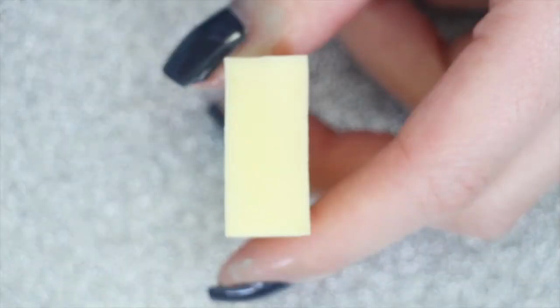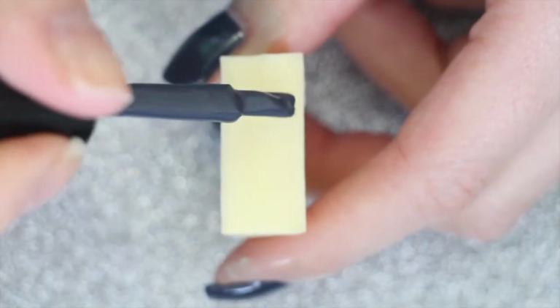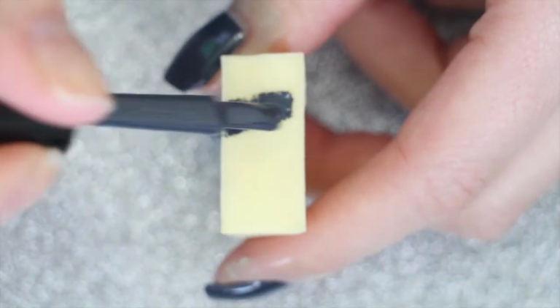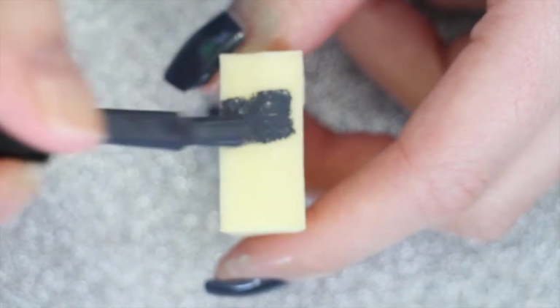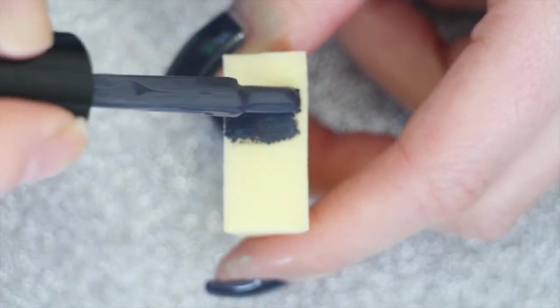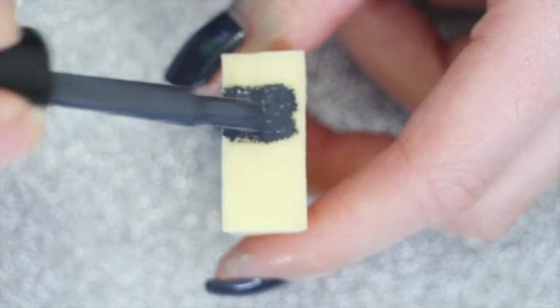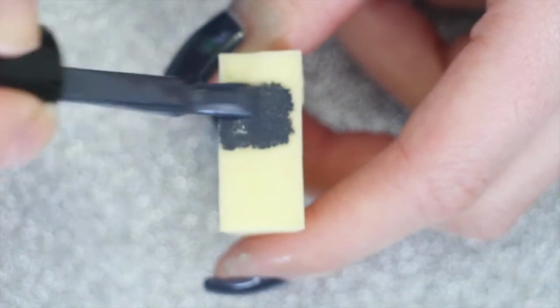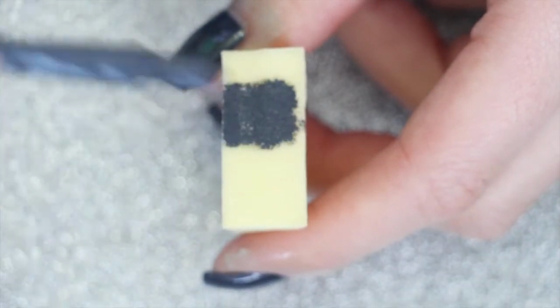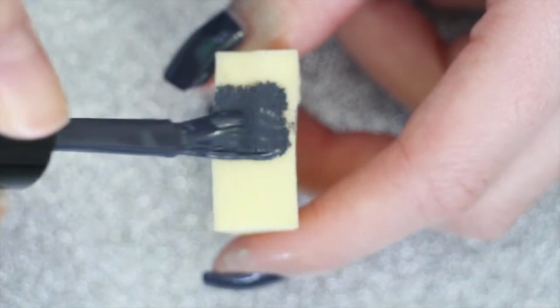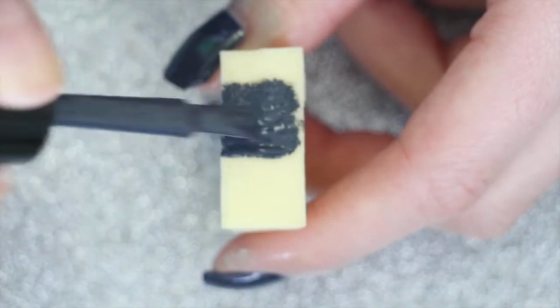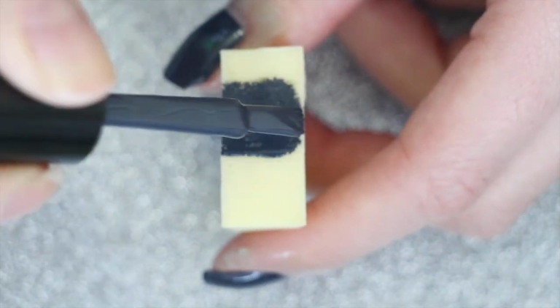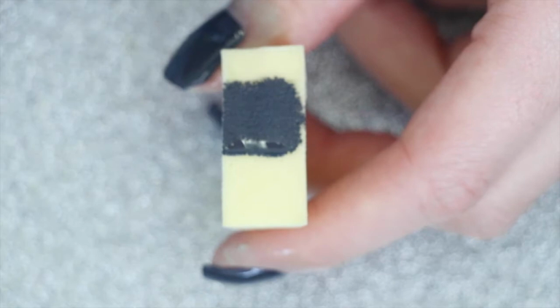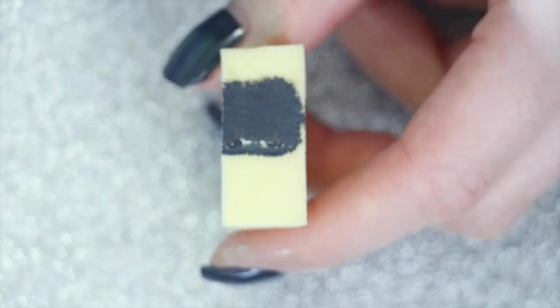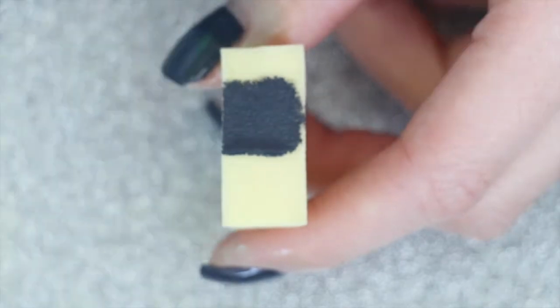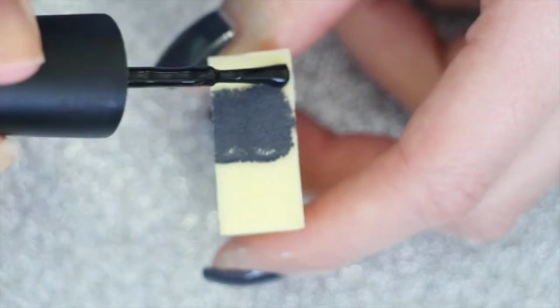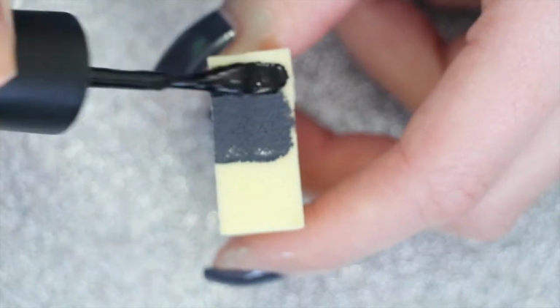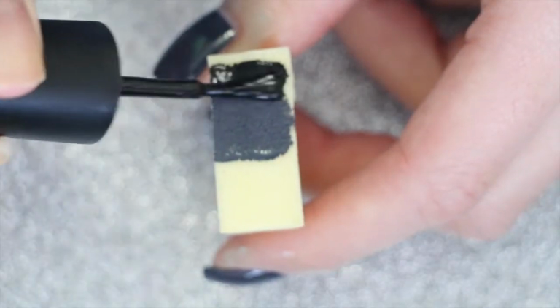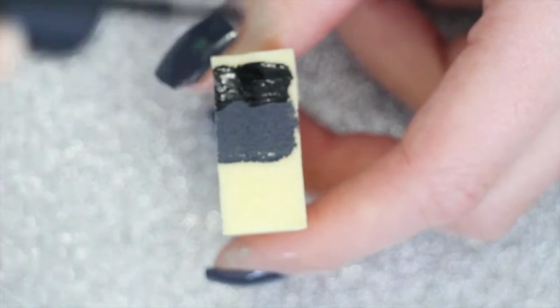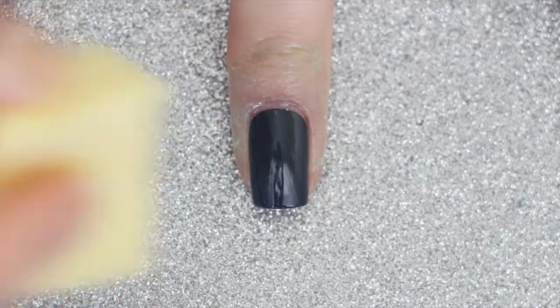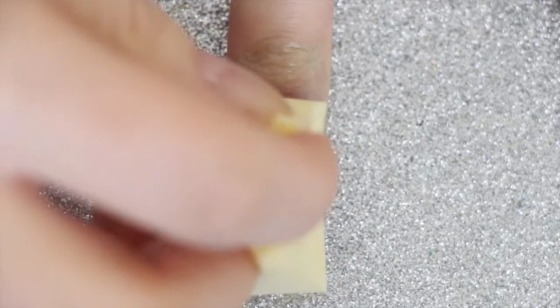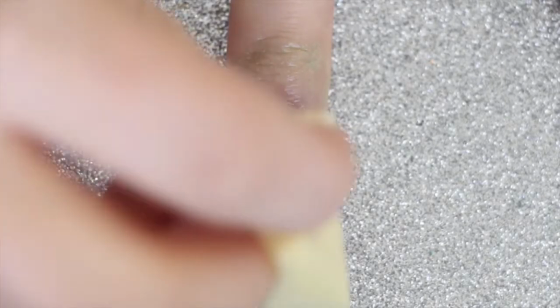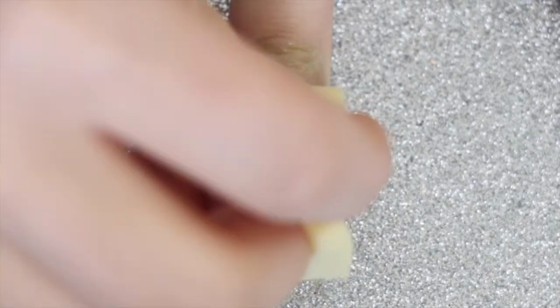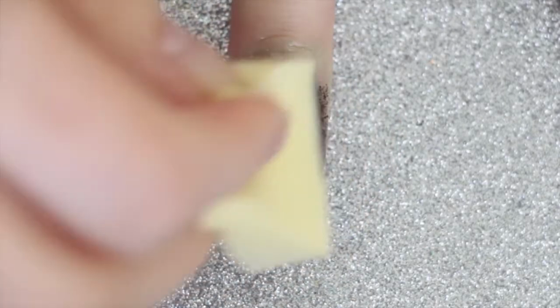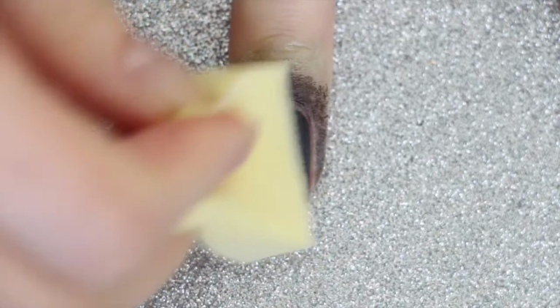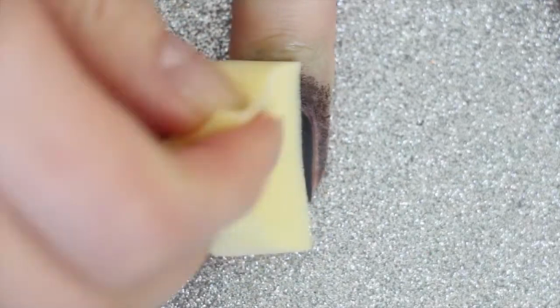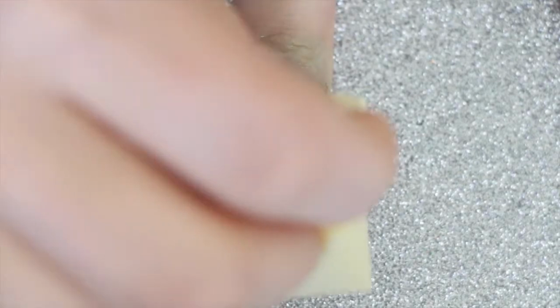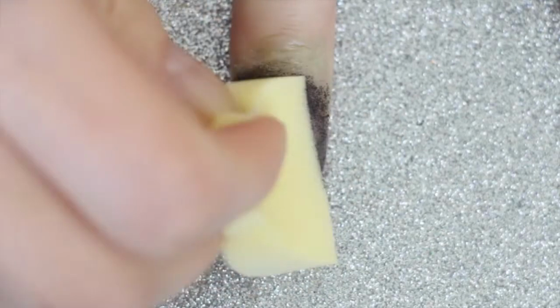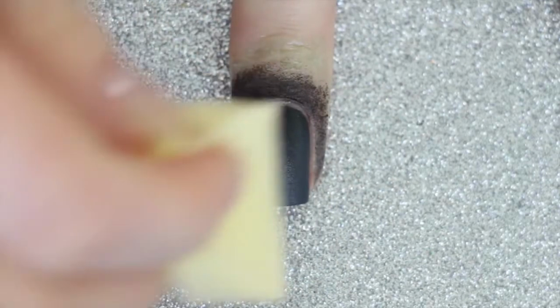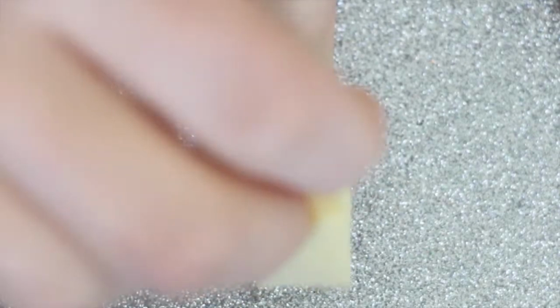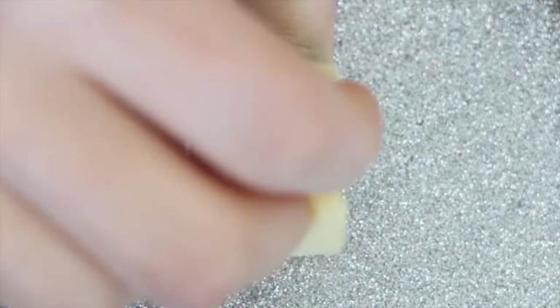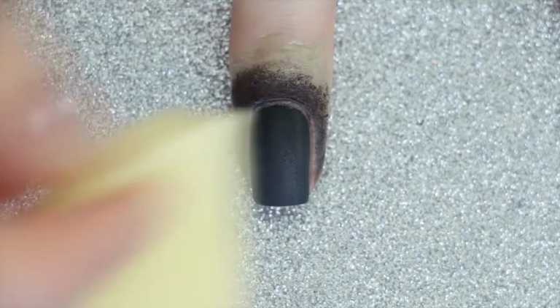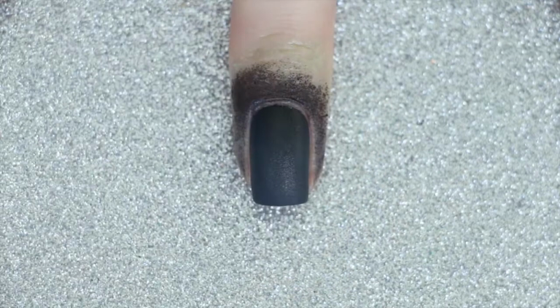I'm going to apply the same grey polish I used as my base to a makeup sponge and apply a strip of black polish overlapping the grey polish. Just like any other gradient I'm going to sponge that onto my nail with the black closer to my cuticle and the grey closer to my free edge.